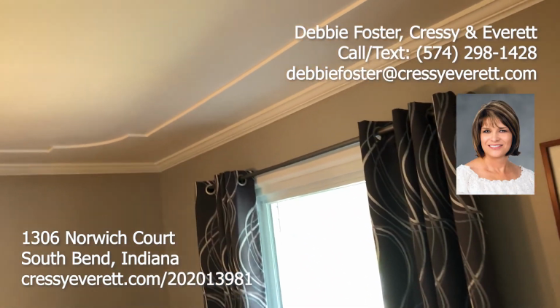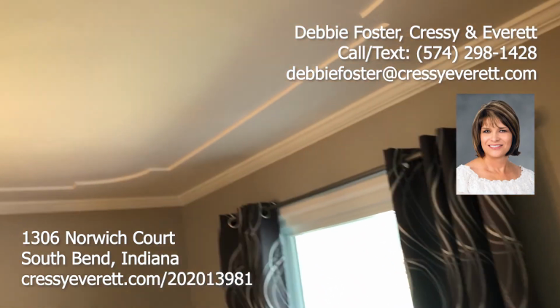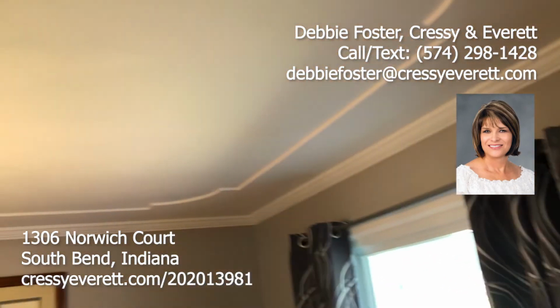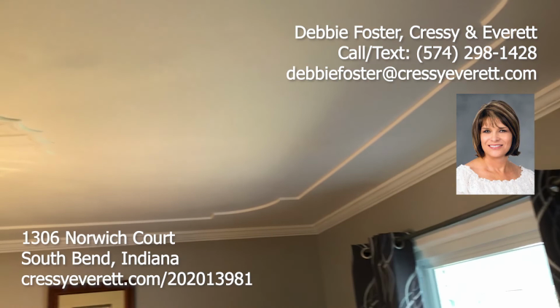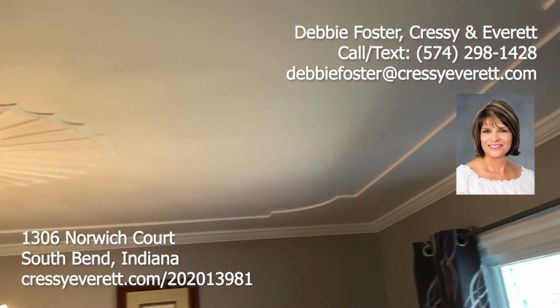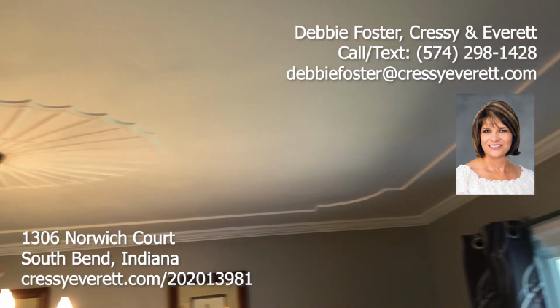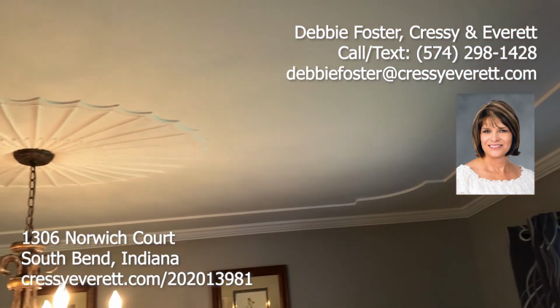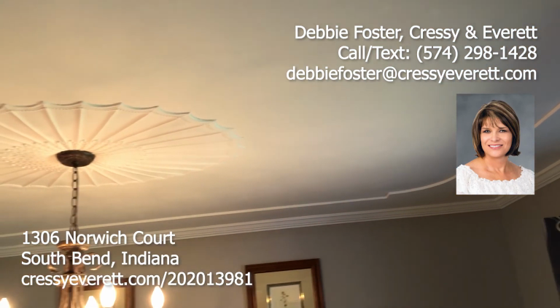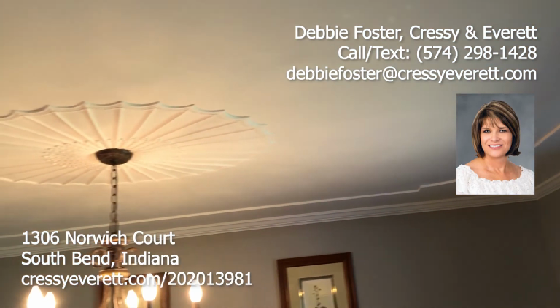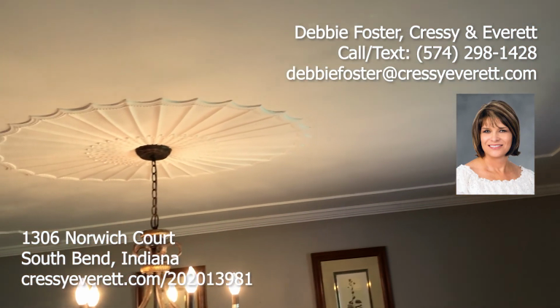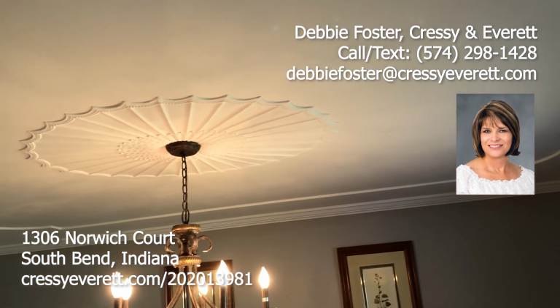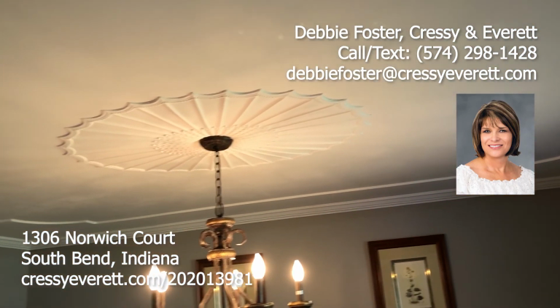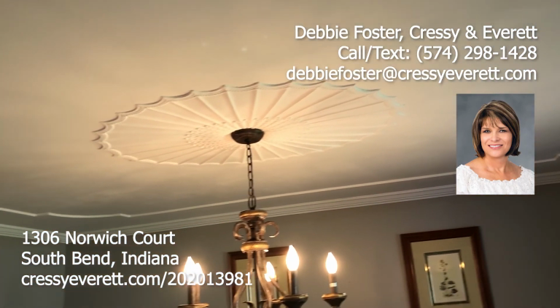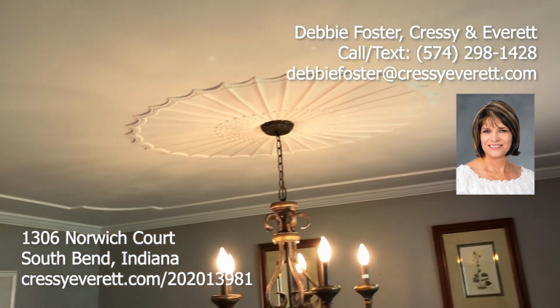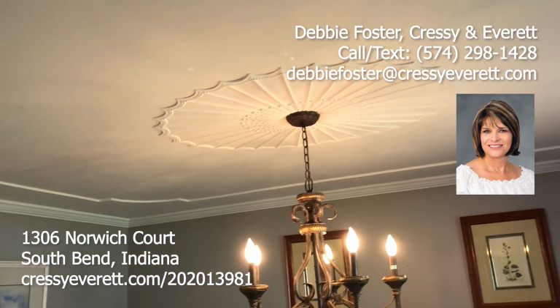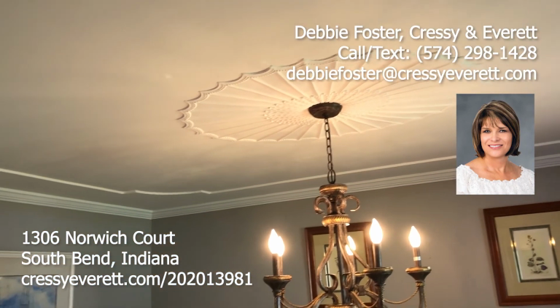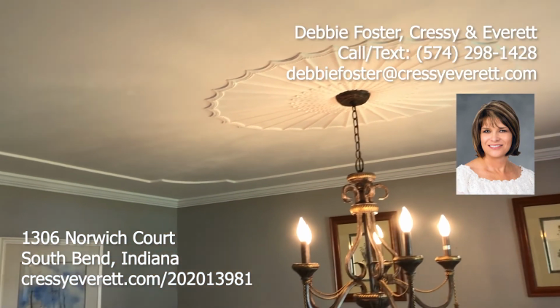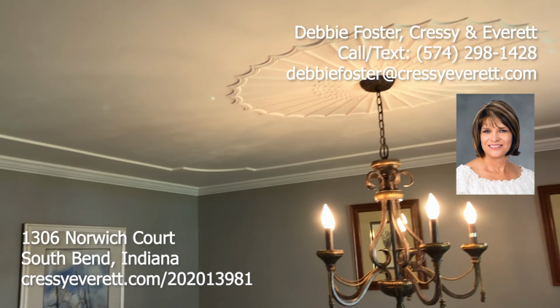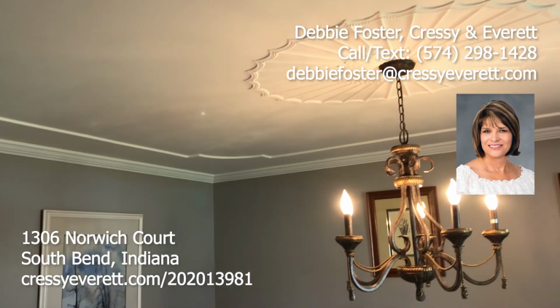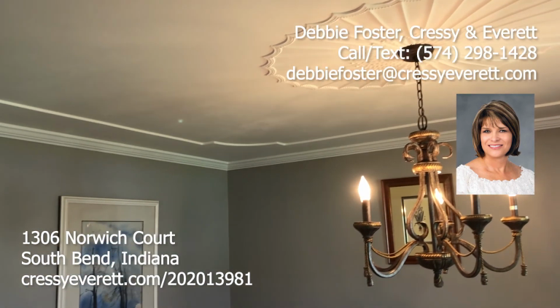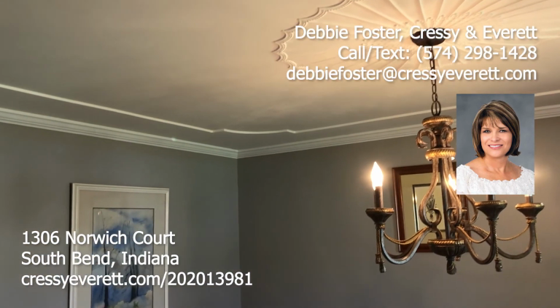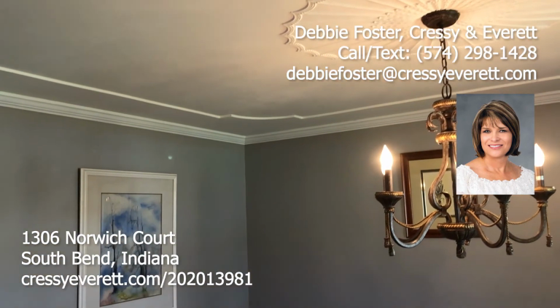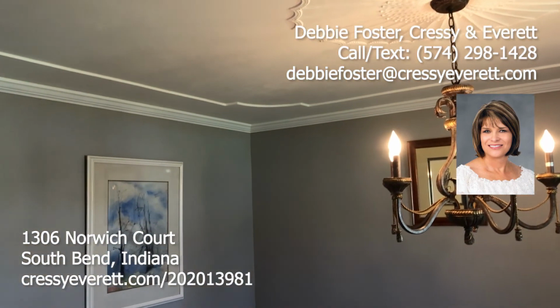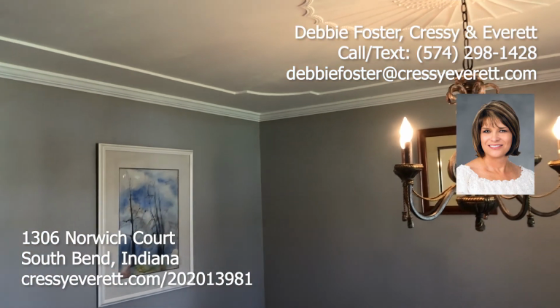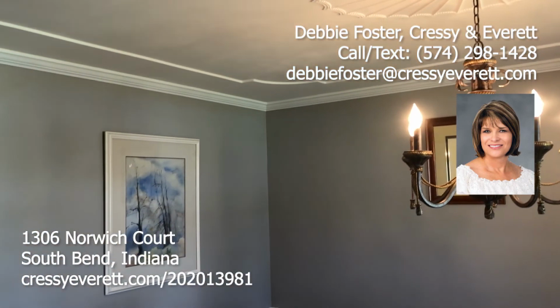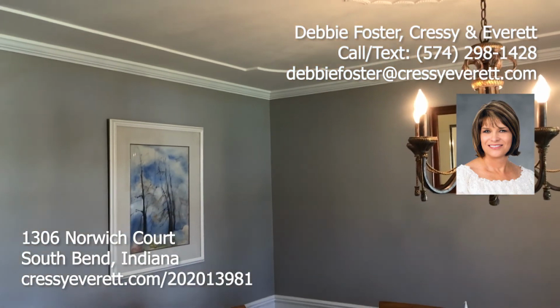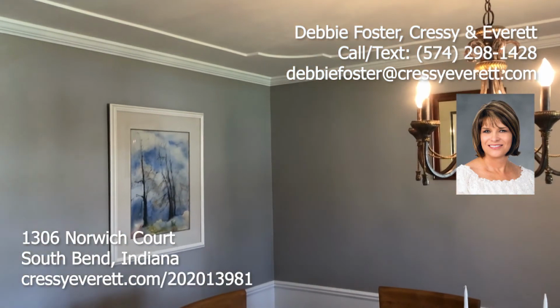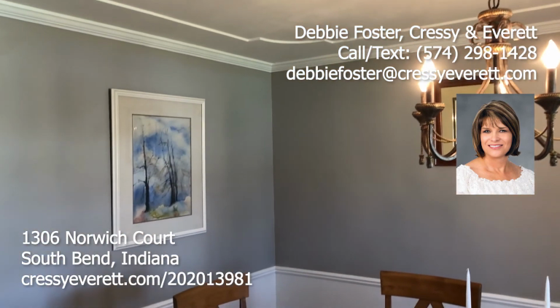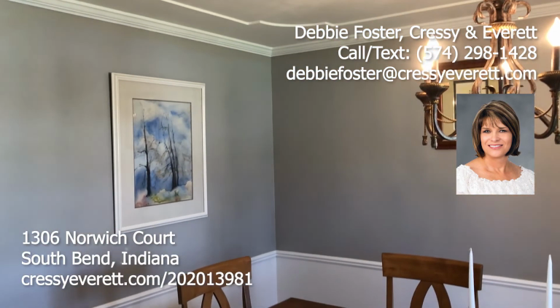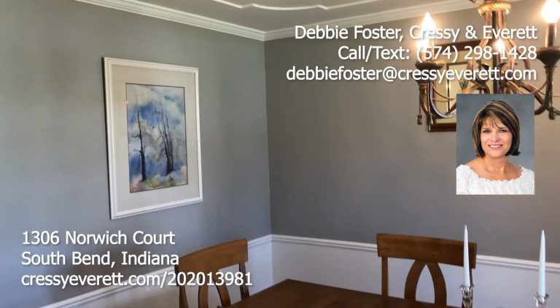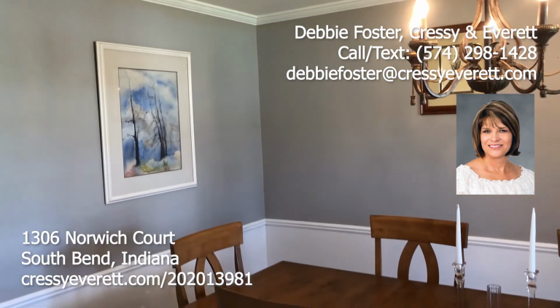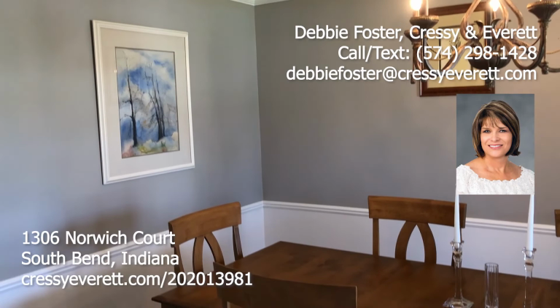Crown molding throughout. I'm going to go up to the ceiling and let you see how detailed it is. Again, this is a 3,200 square foot ranch.